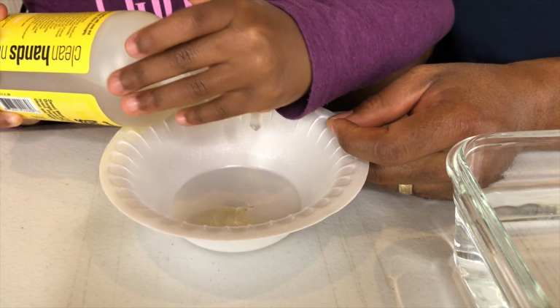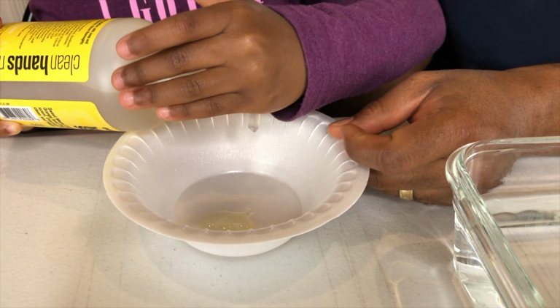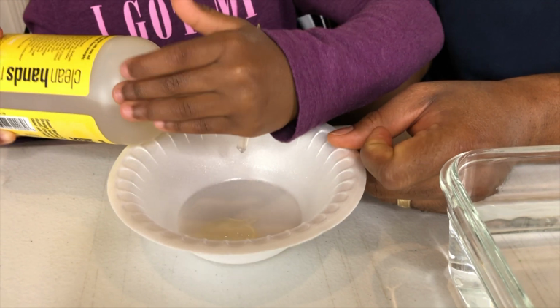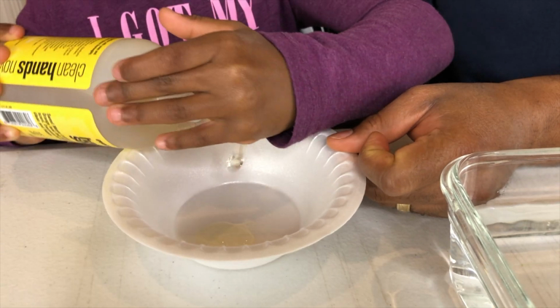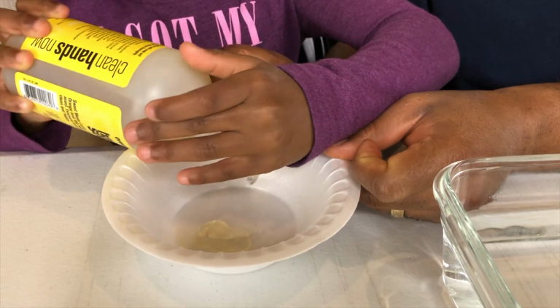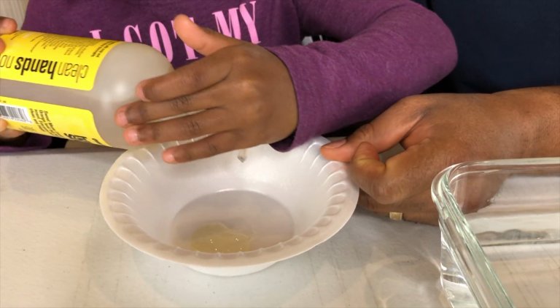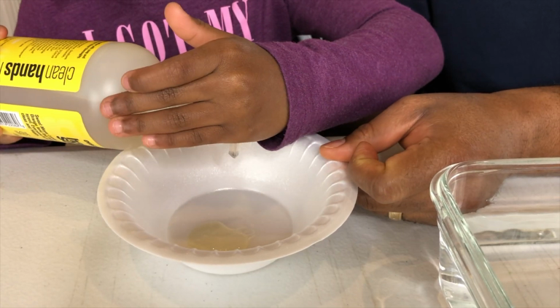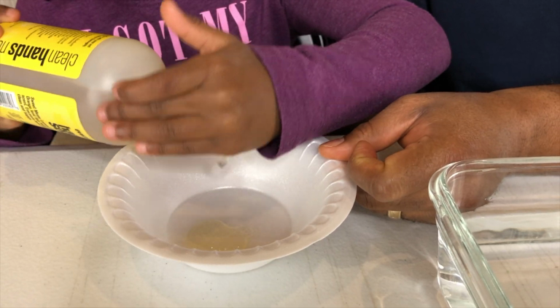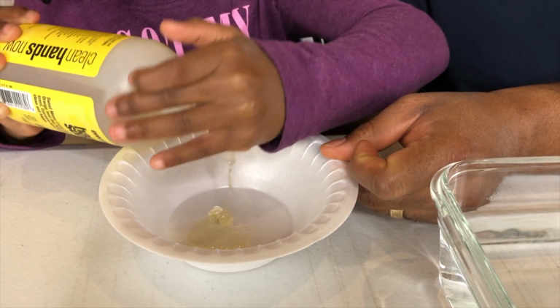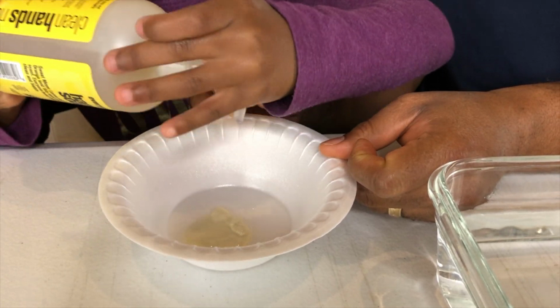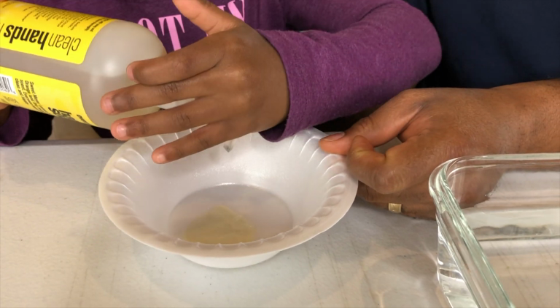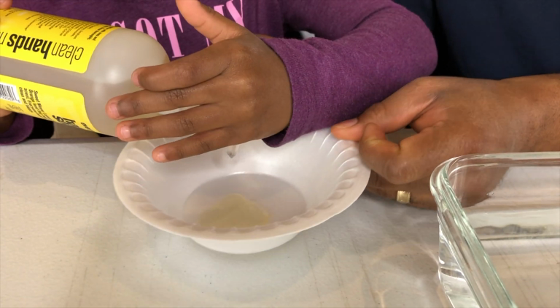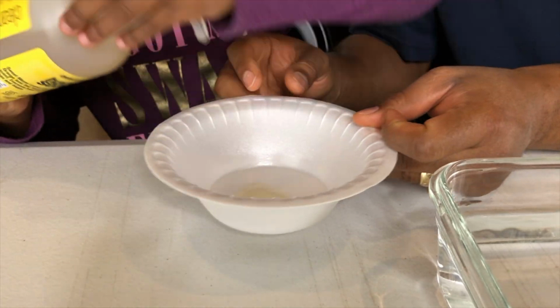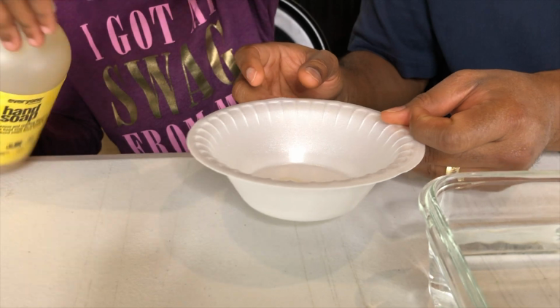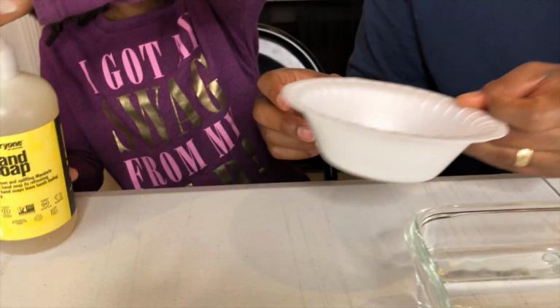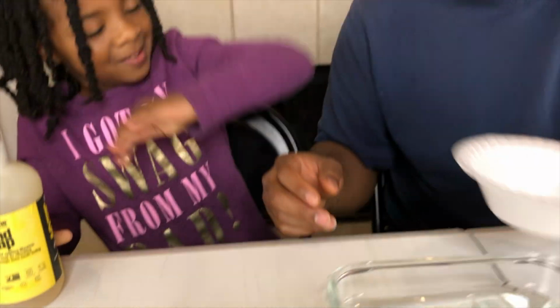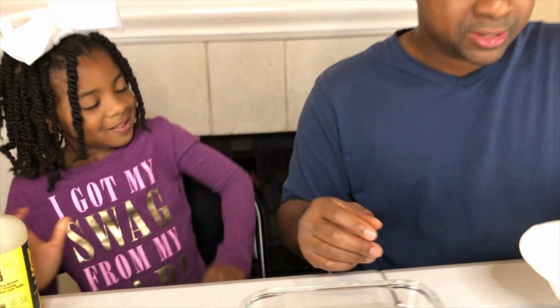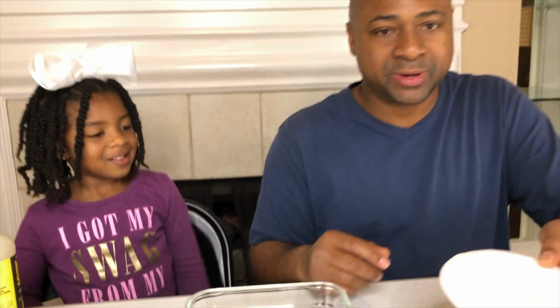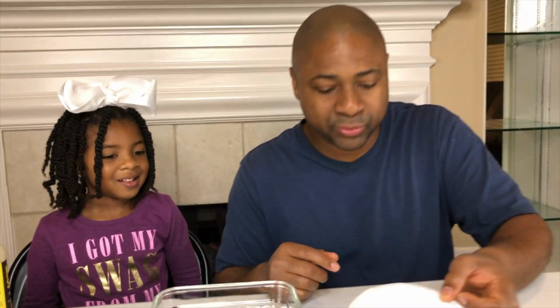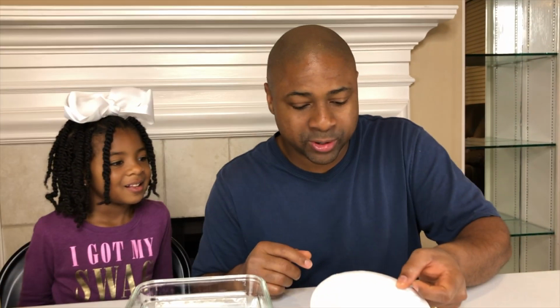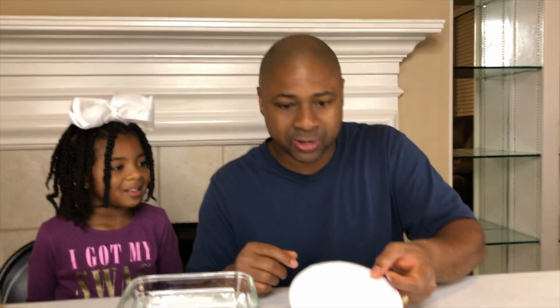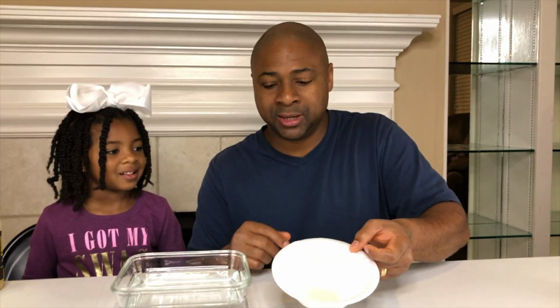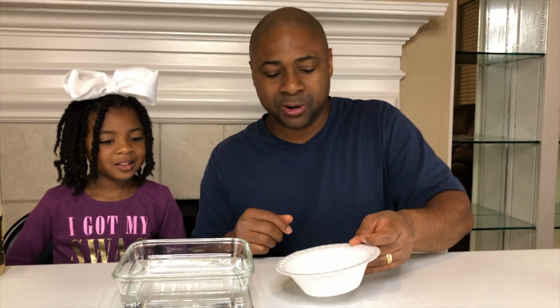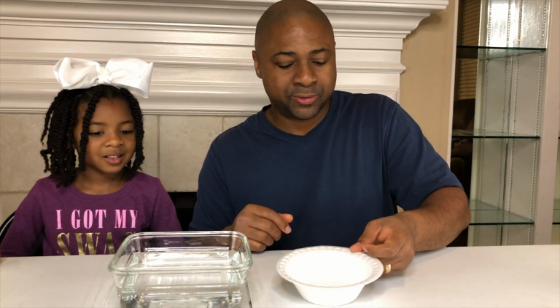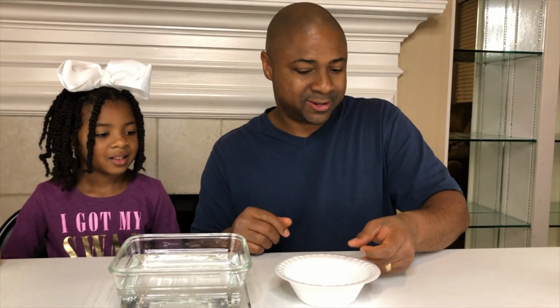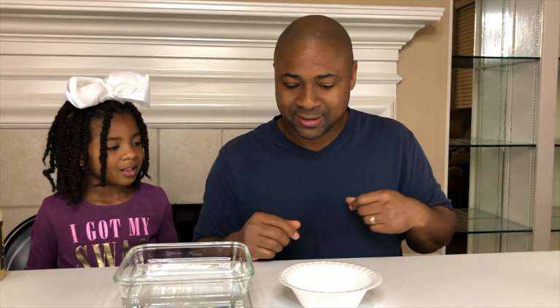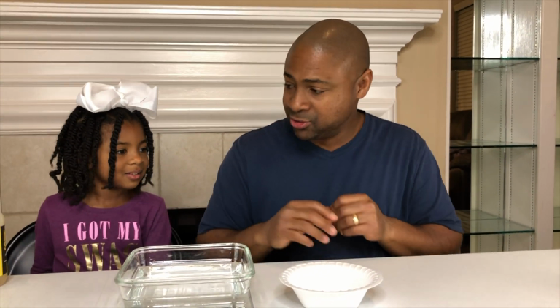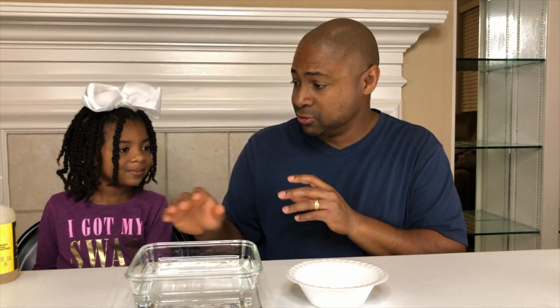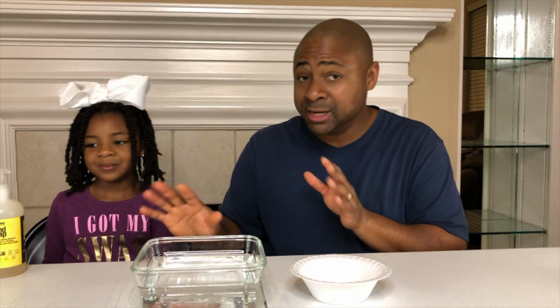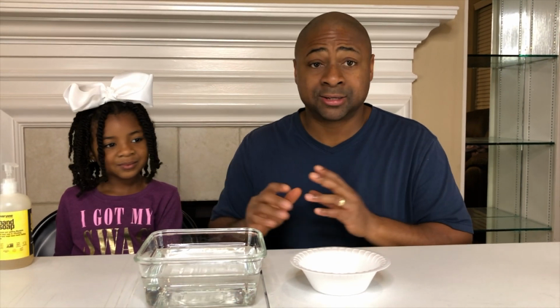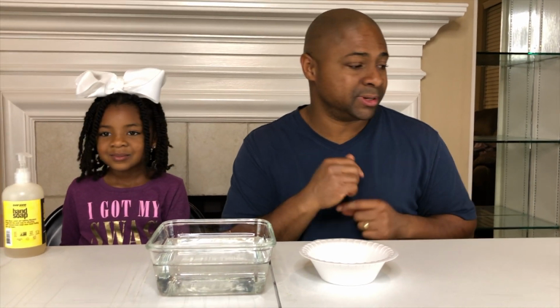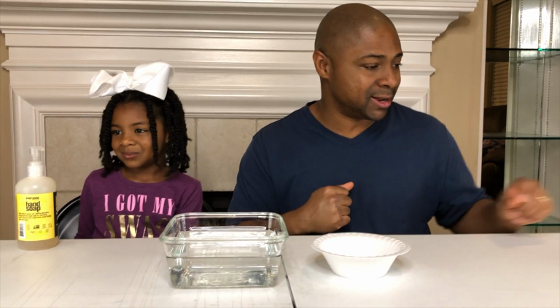One, two, three — that should be enough. So we have three squirts of soap in the bowl, and you can use any kind of soap that you like.